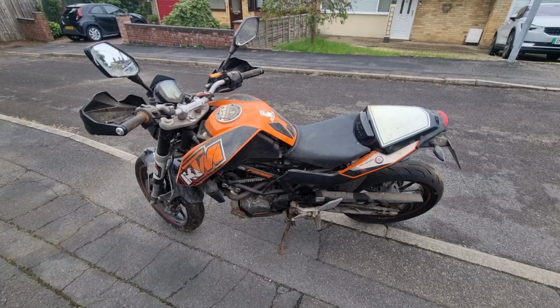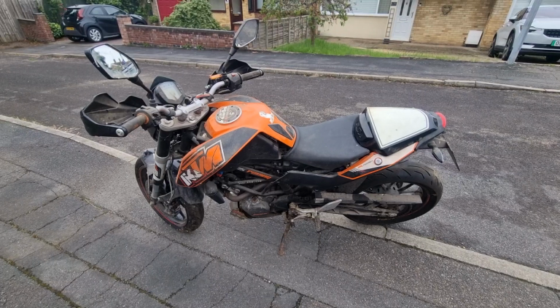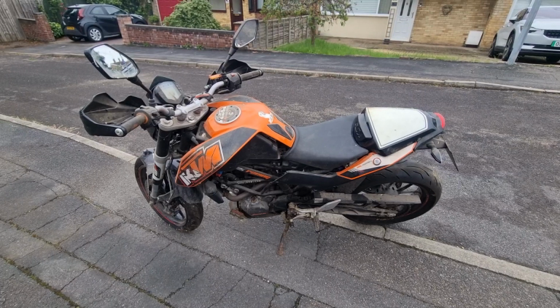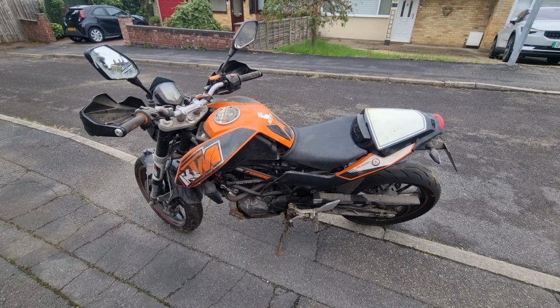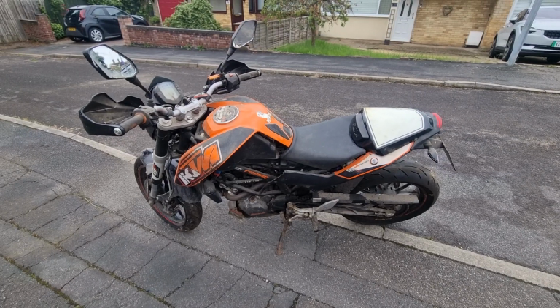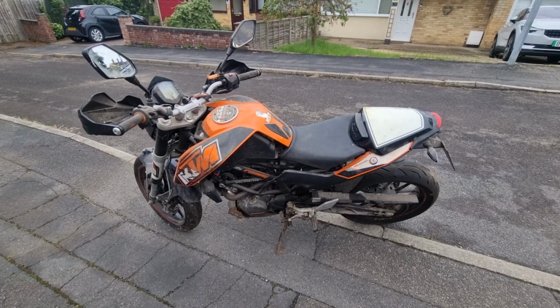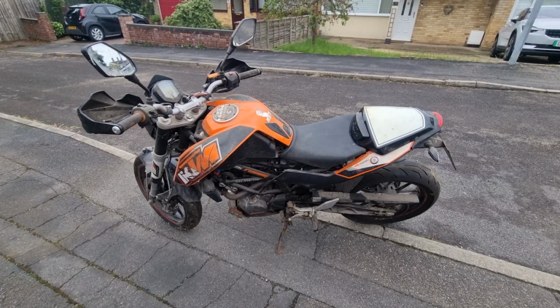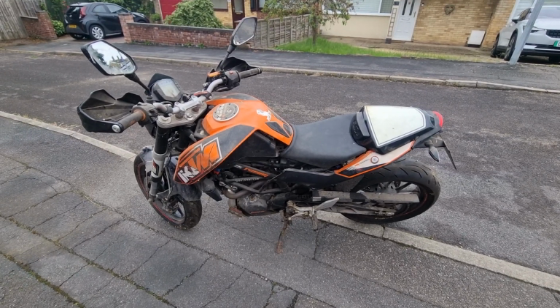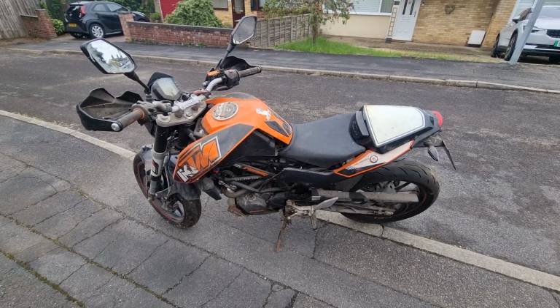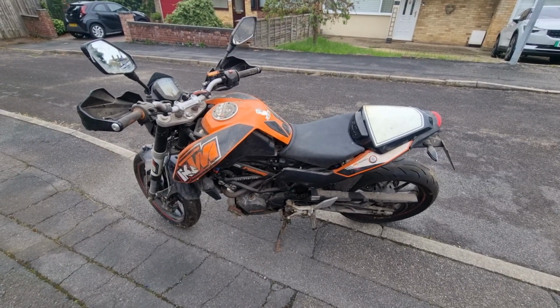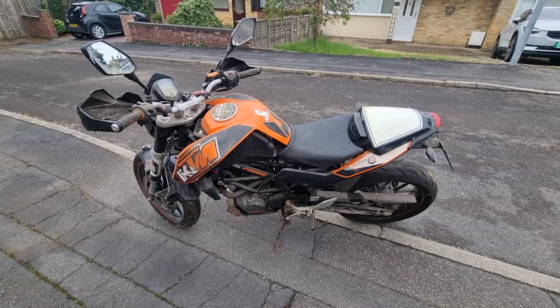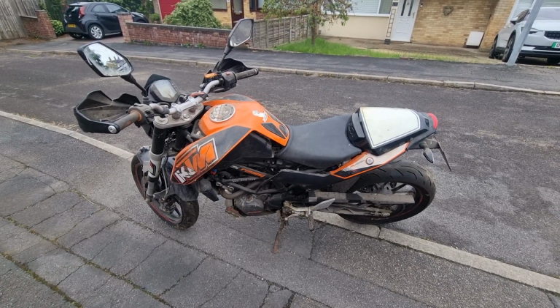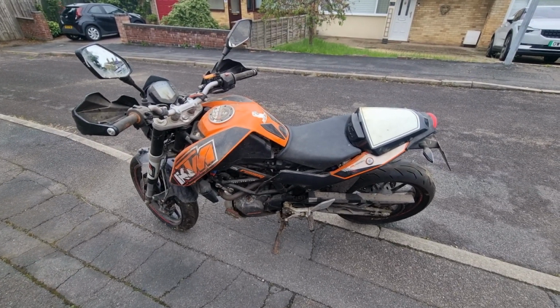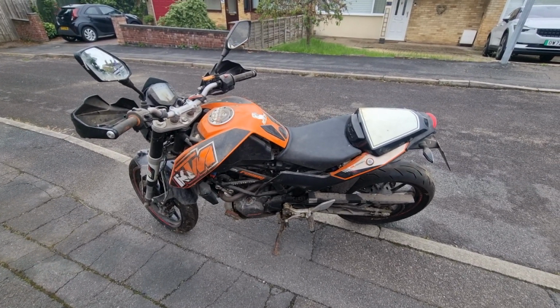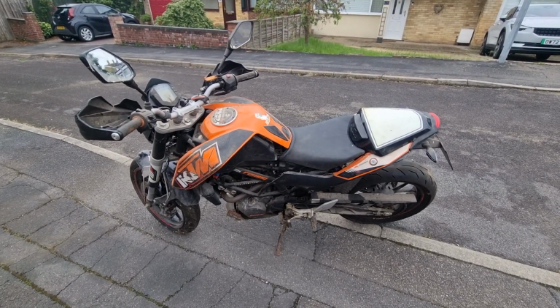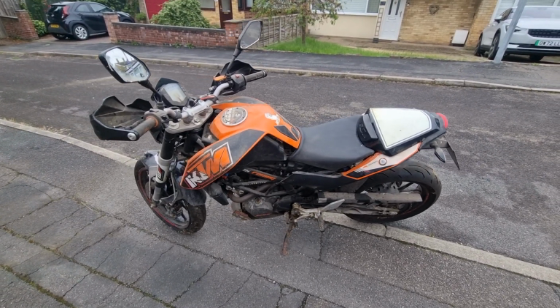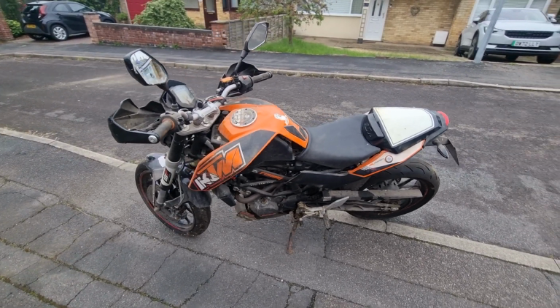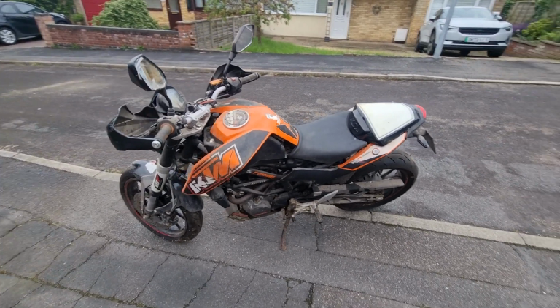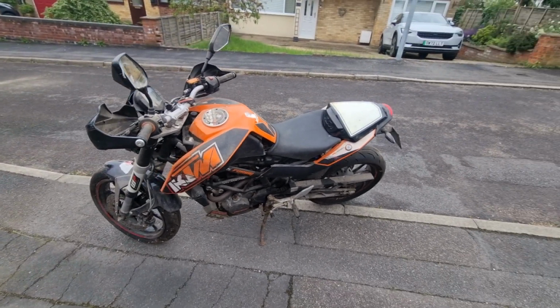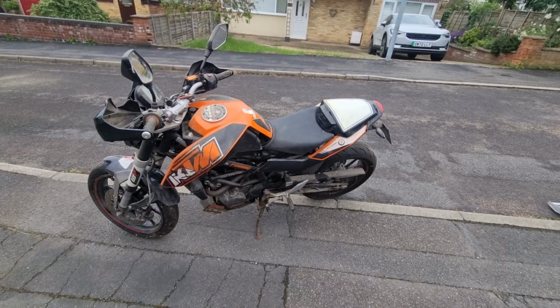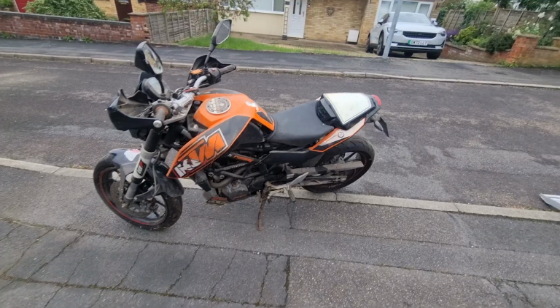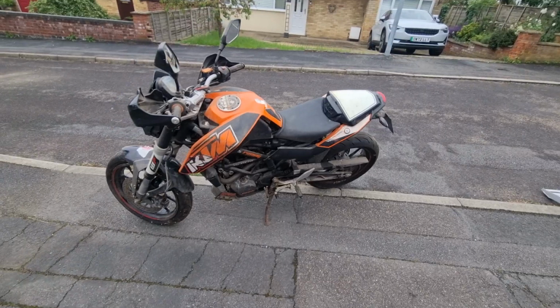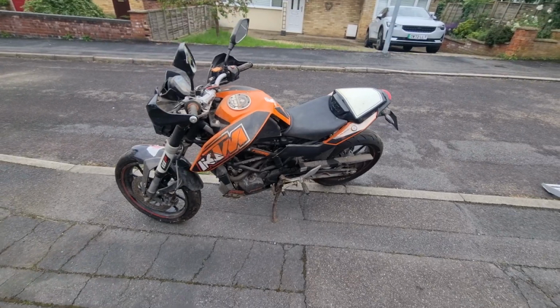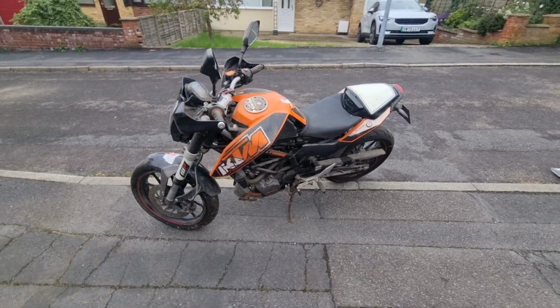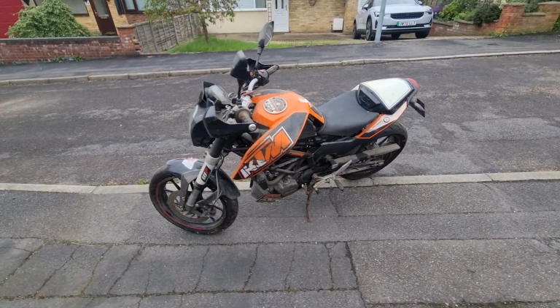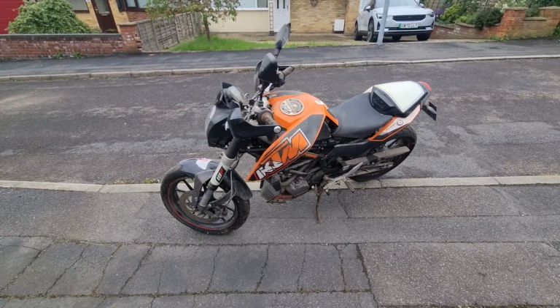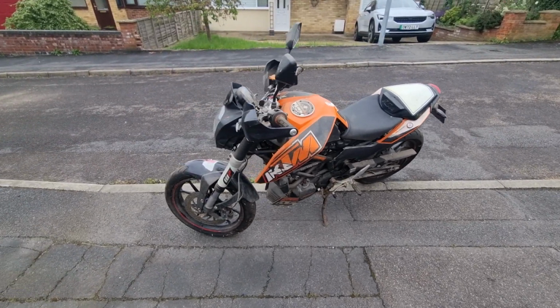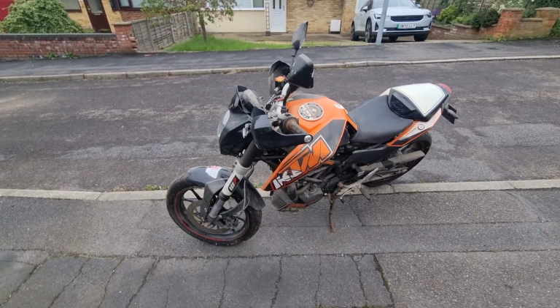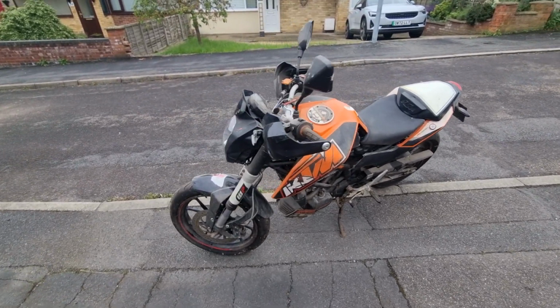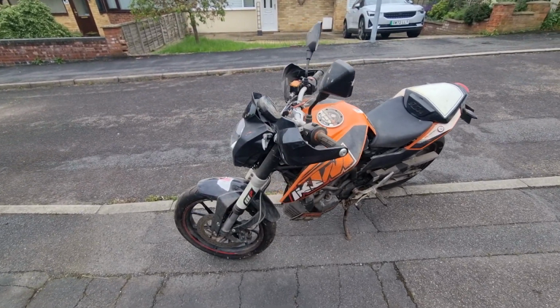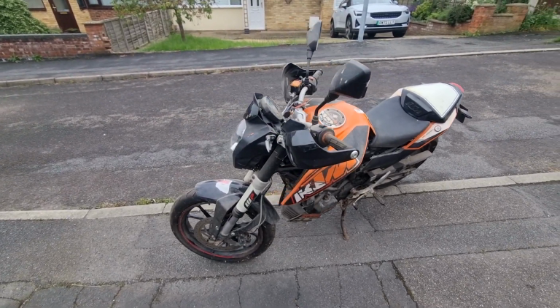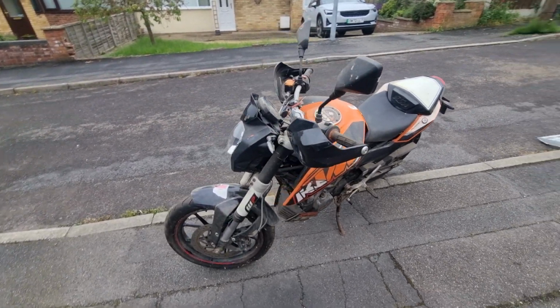Hello, Chris here from Motorcycle Reclamation. New in today: KTM 125 Duke.